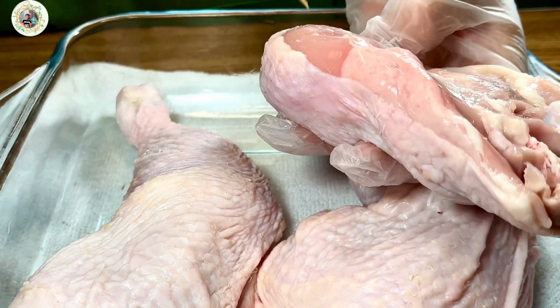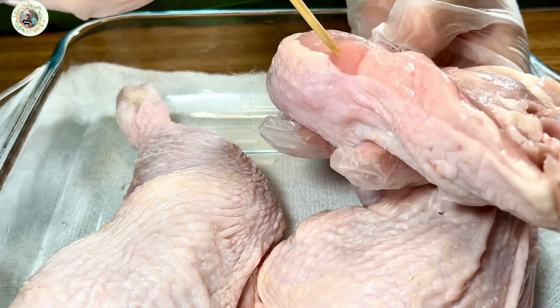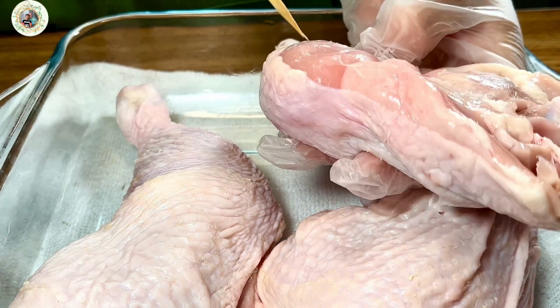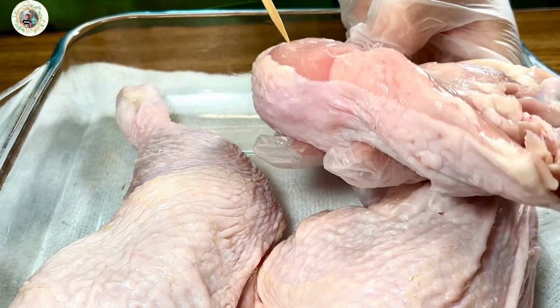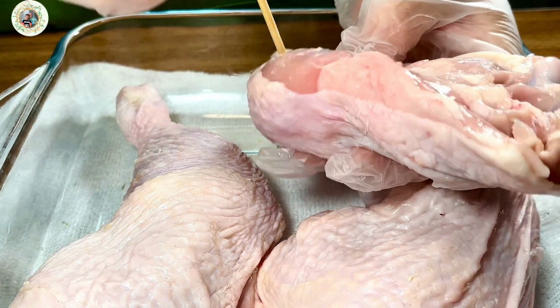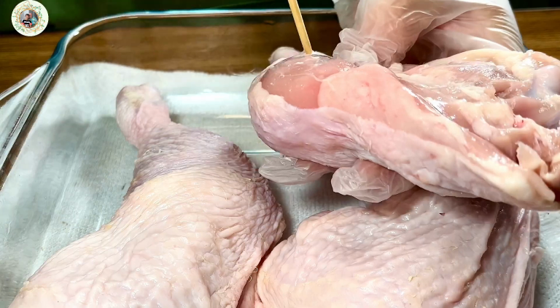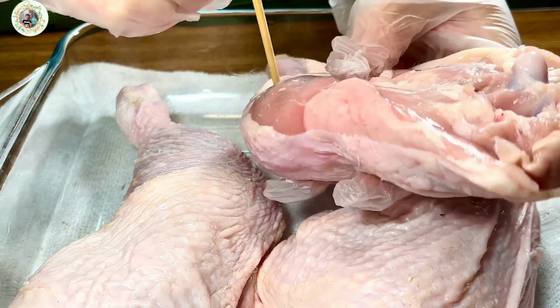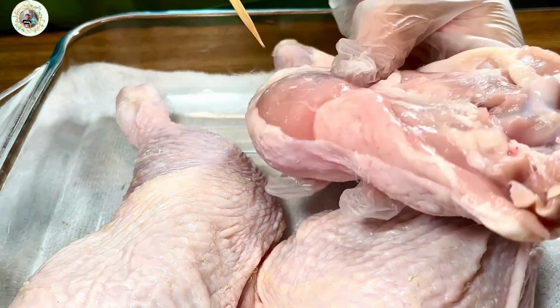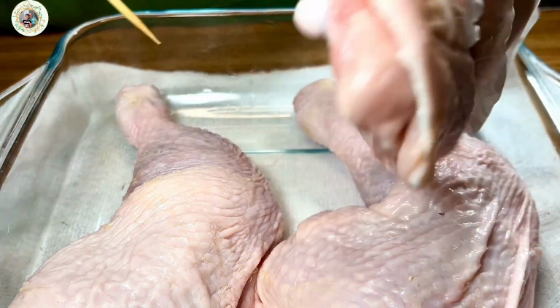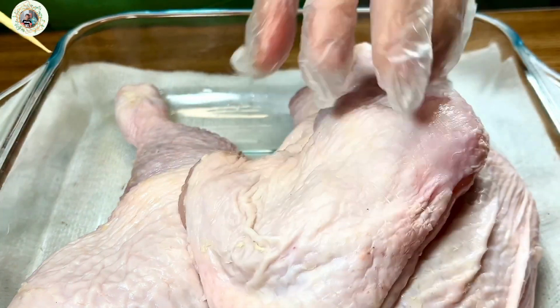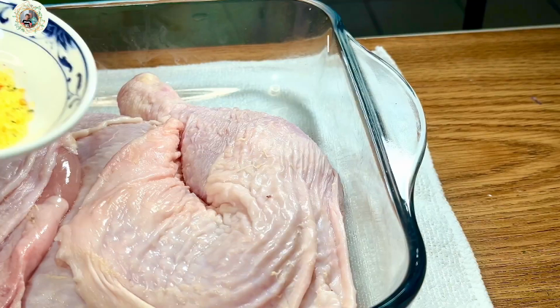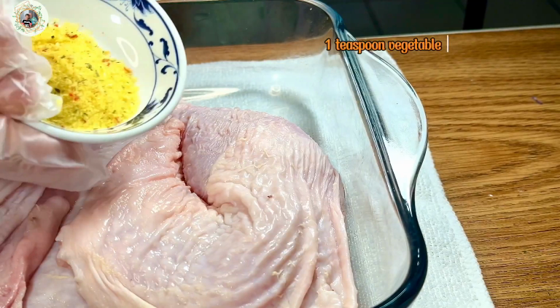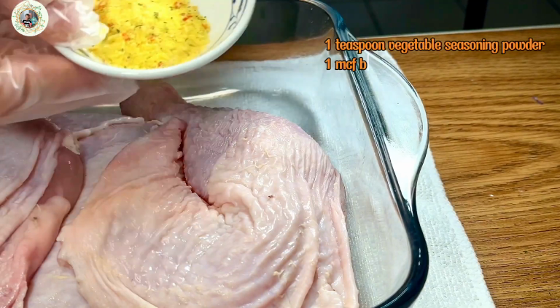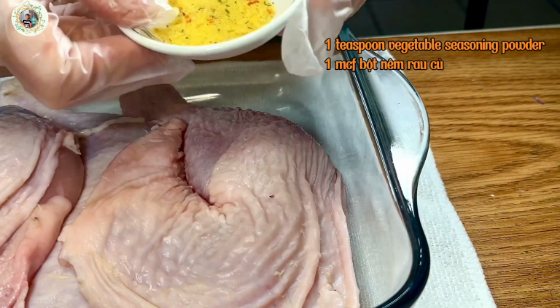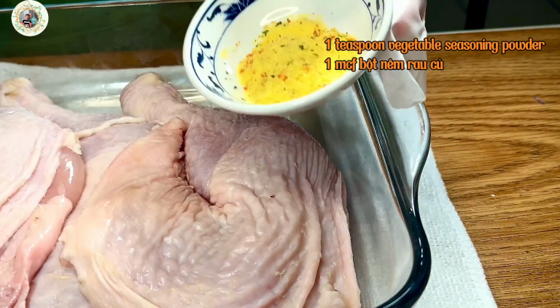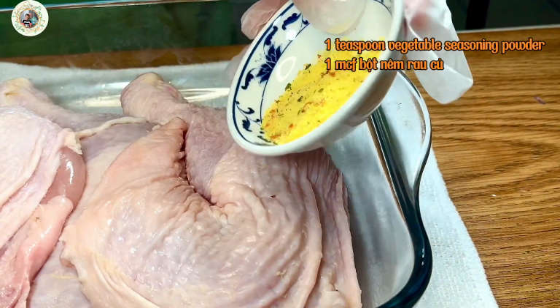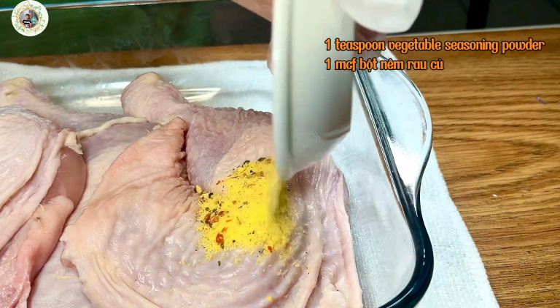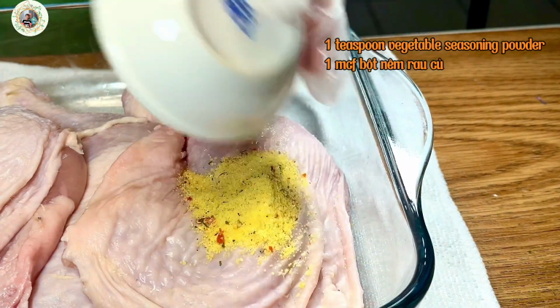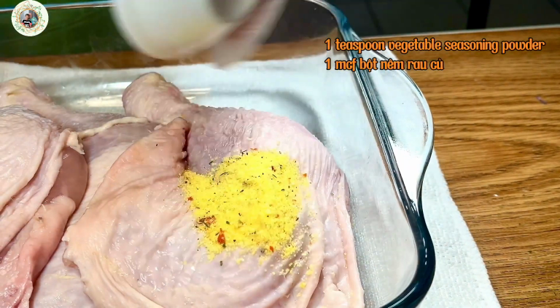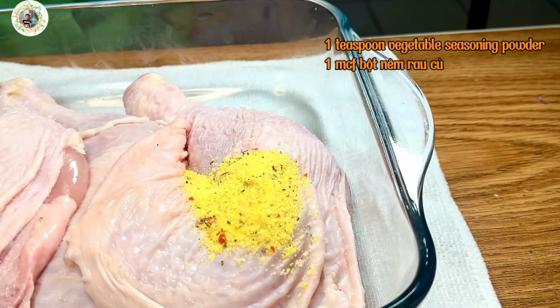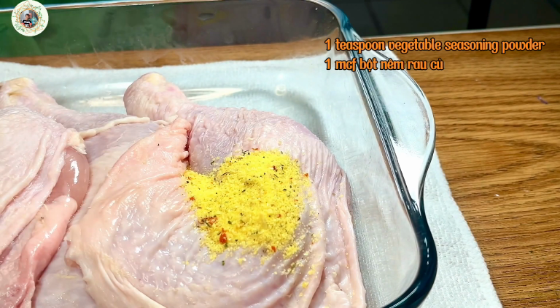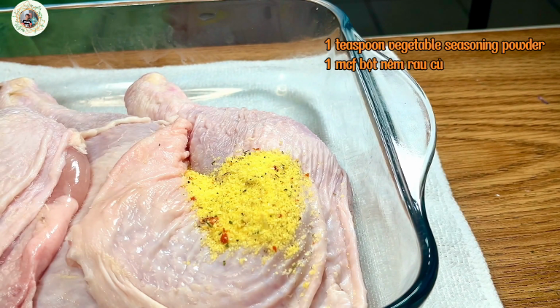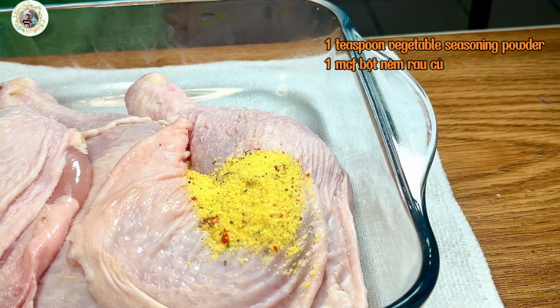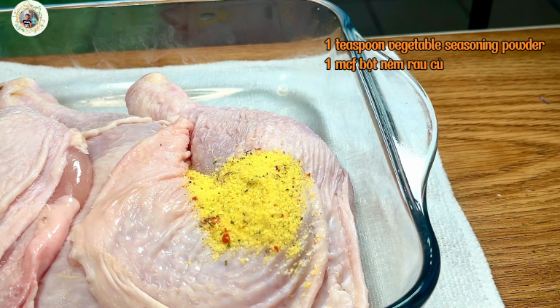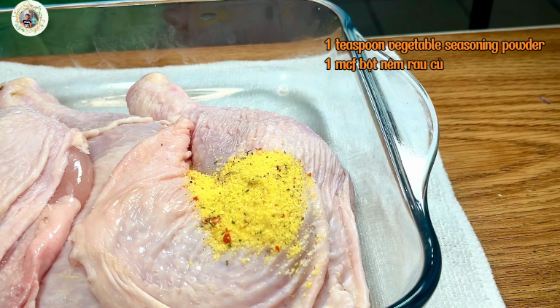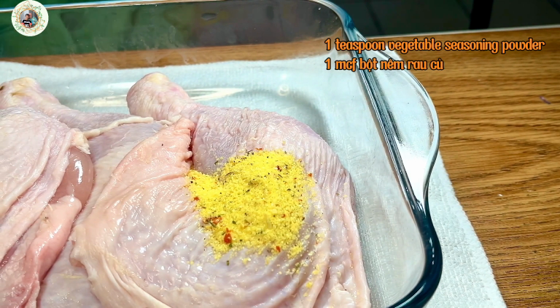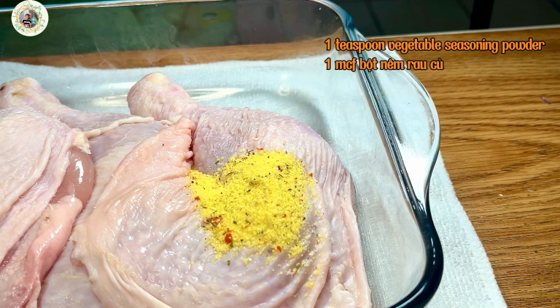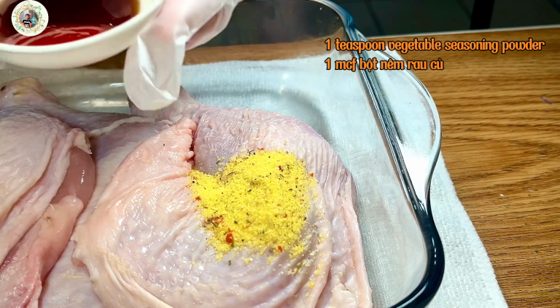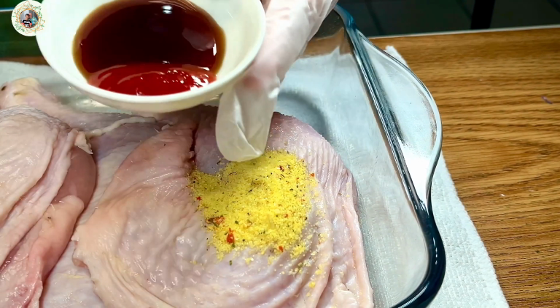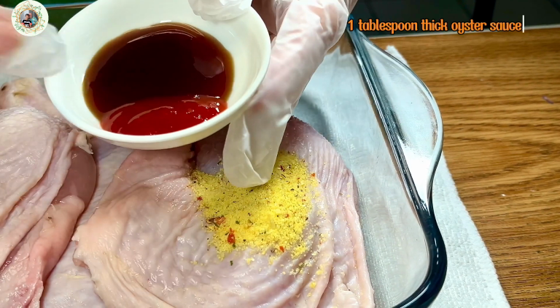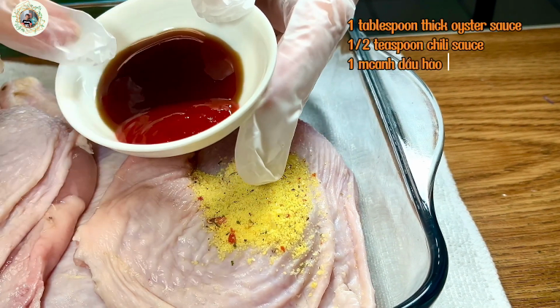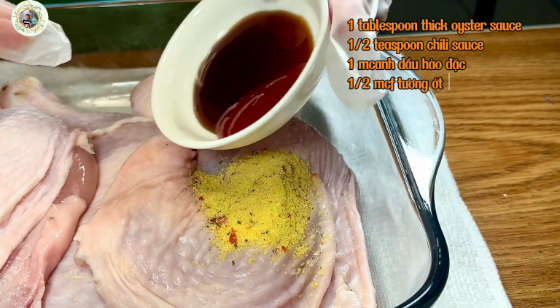You can refer to the detailed ingredients of this meal in the description of the video below. Put in the vegetable seasoning powder, the oyster sauce,